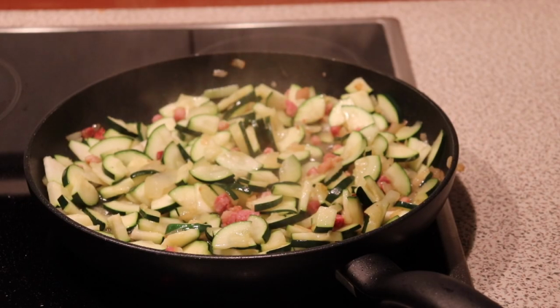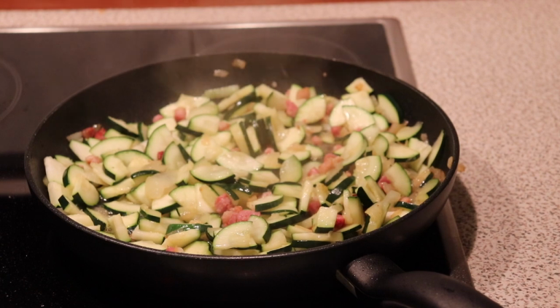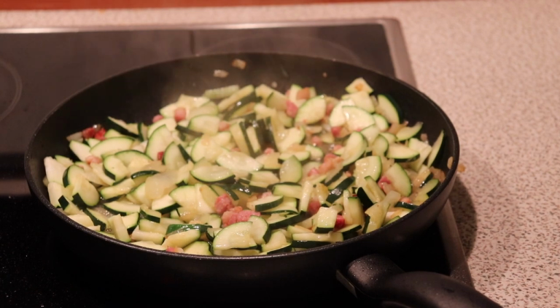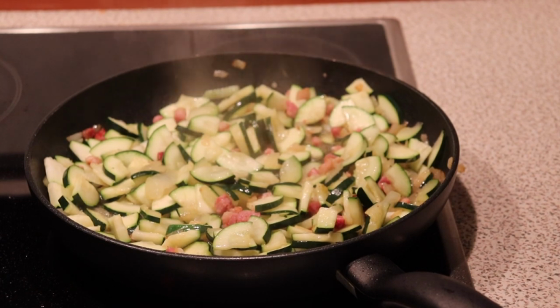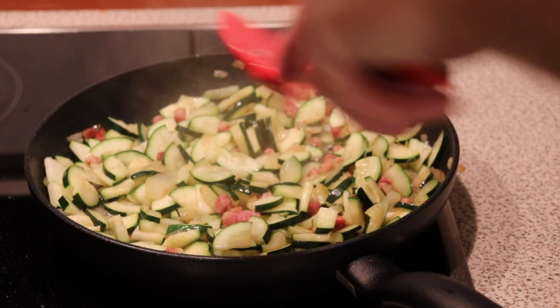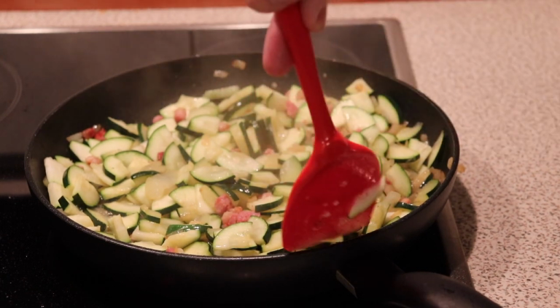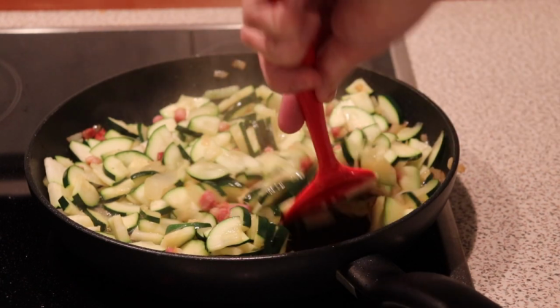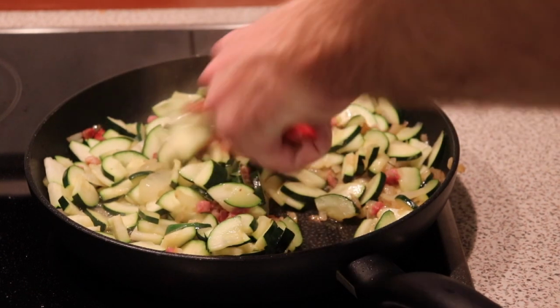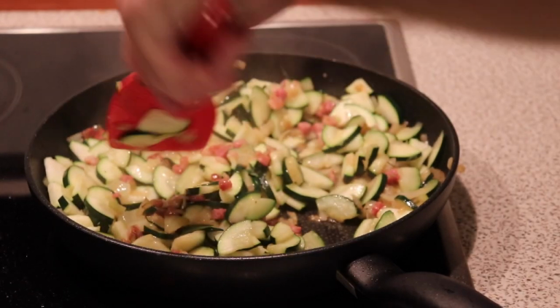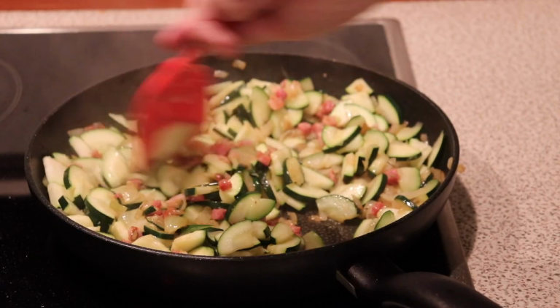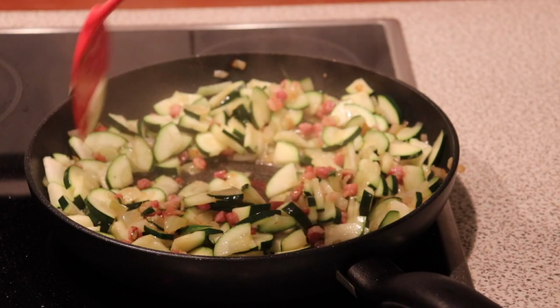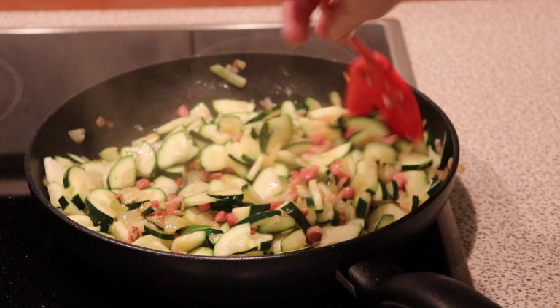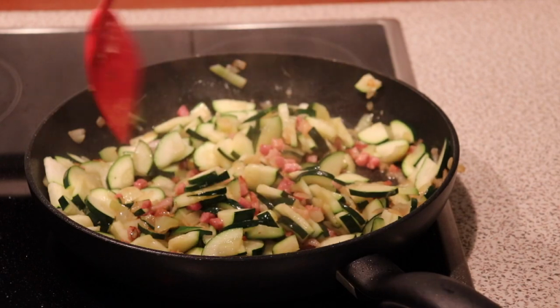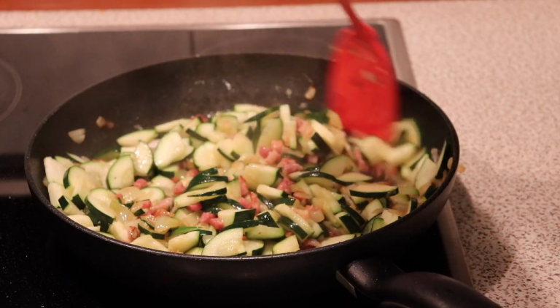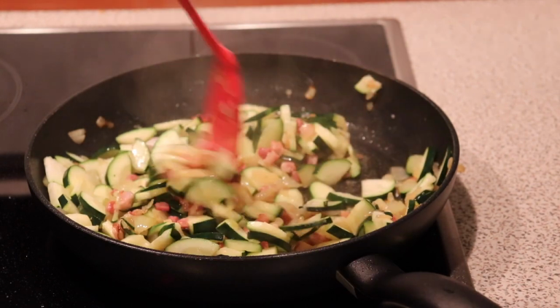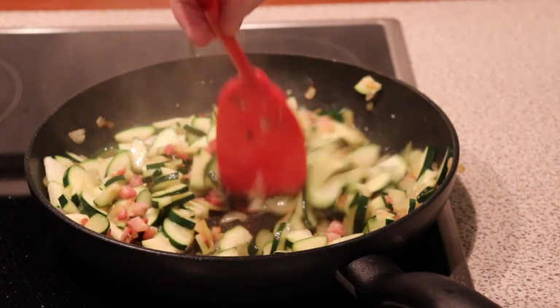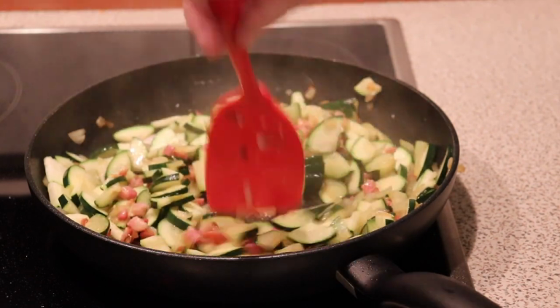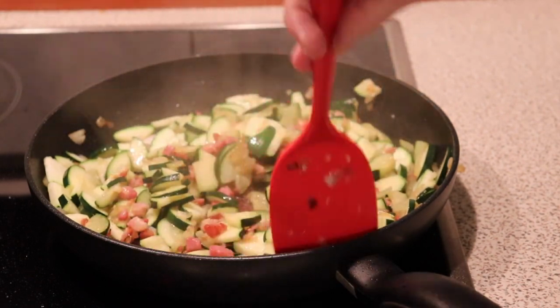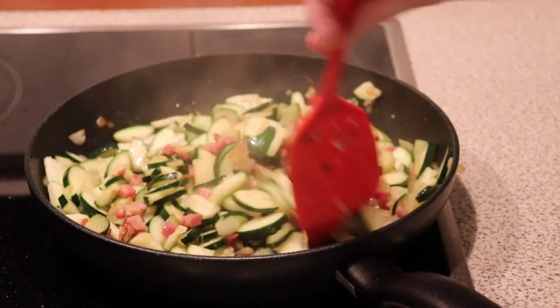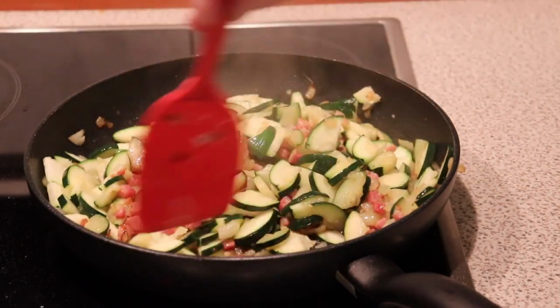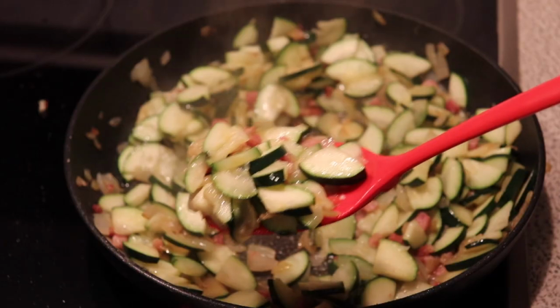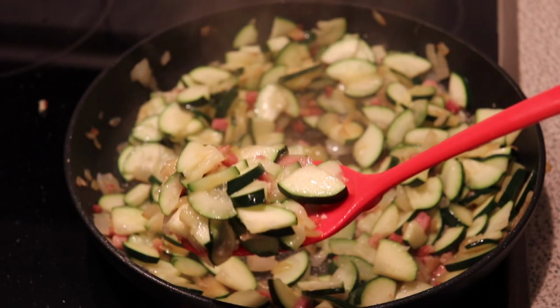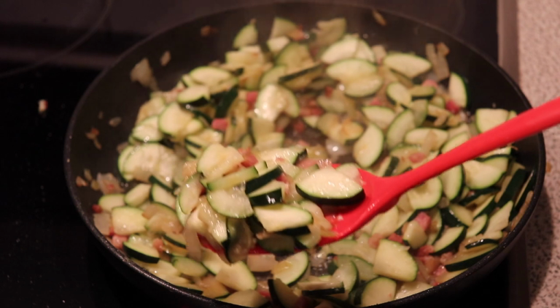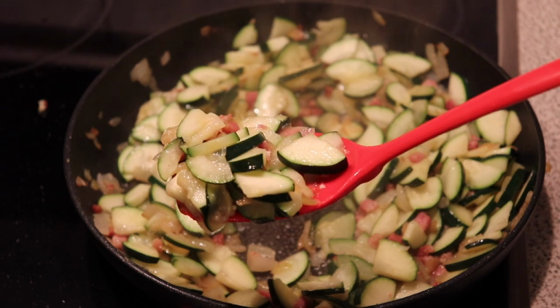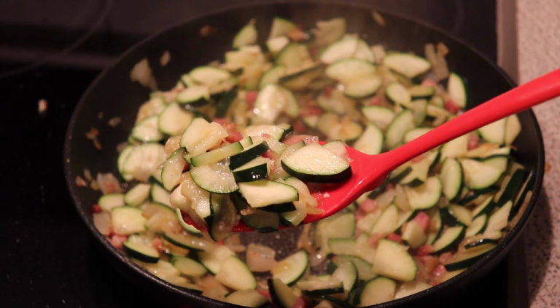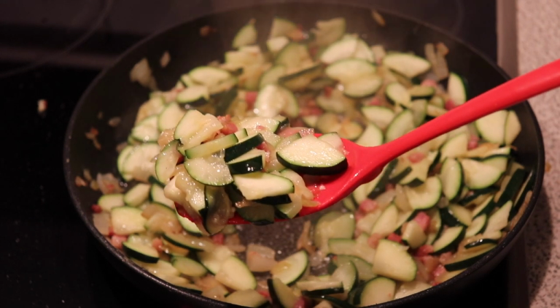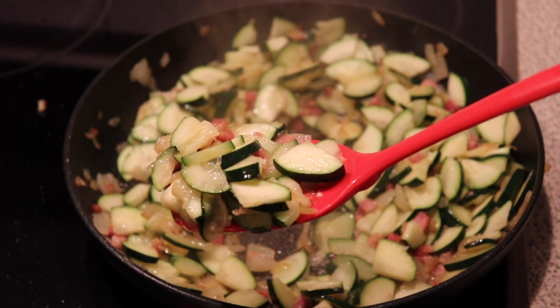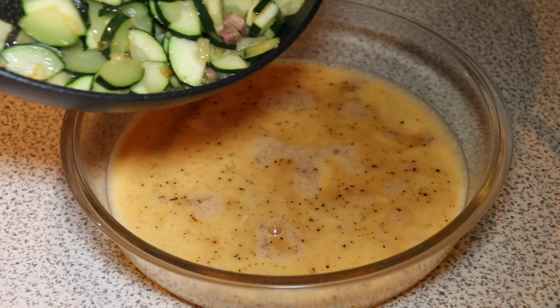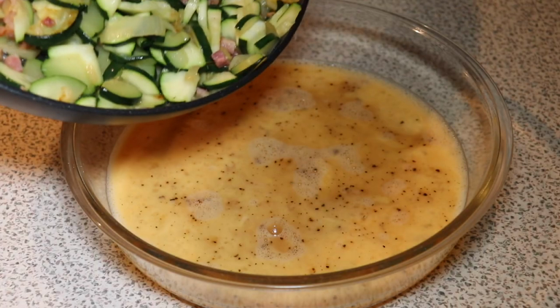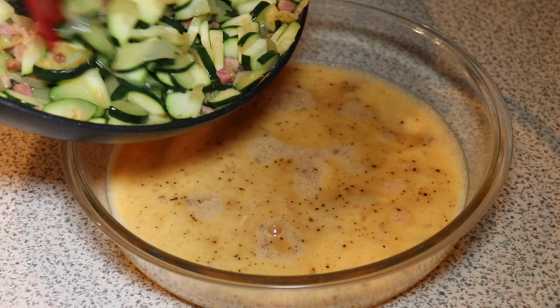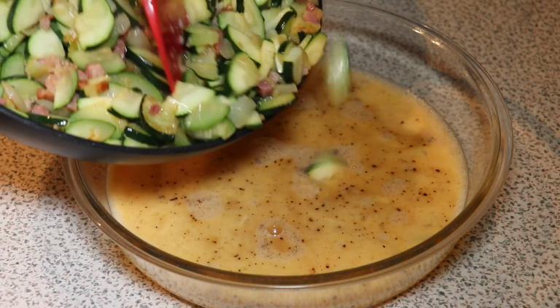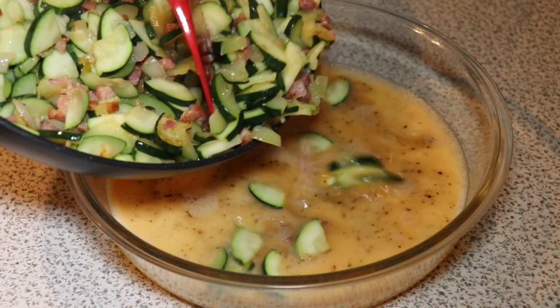Here you see there is a lot of water evaporating from the zucchini. You want to leave it all to cook for some time in order for the zucchini to get rid of some of that water. But it should still not be too soft after cooking — we still want a bite to the zucchini.